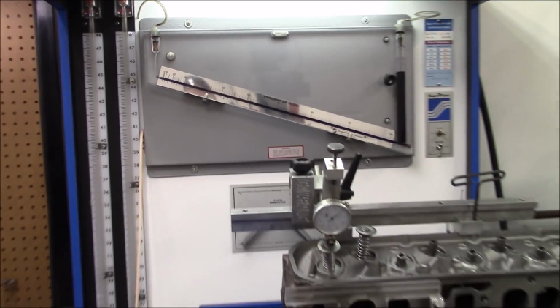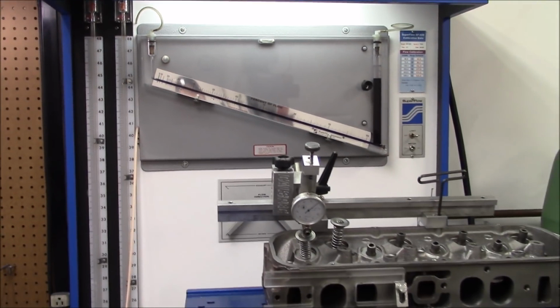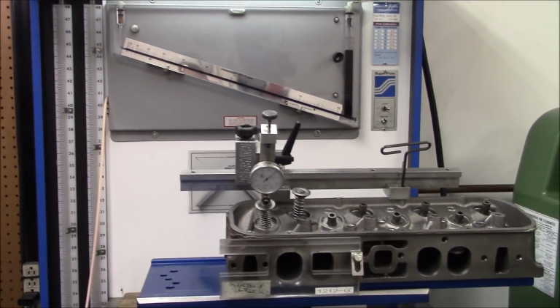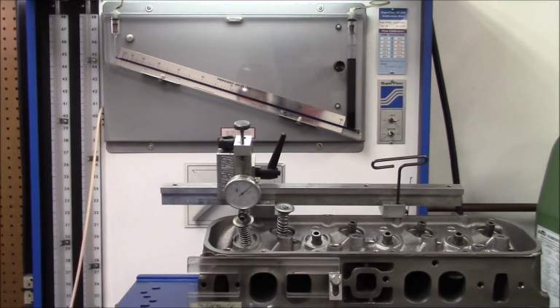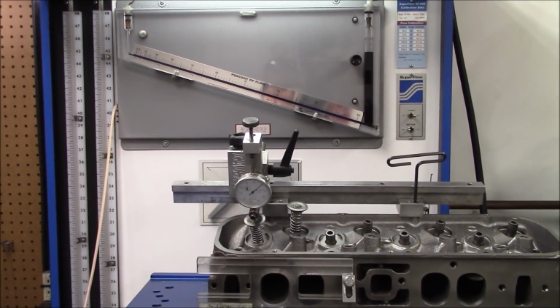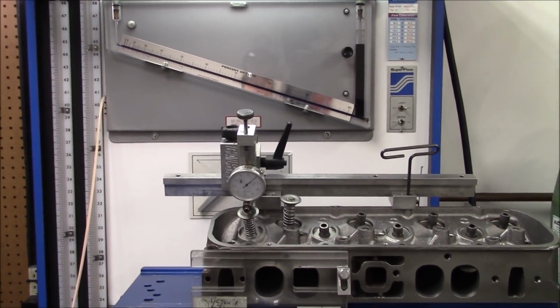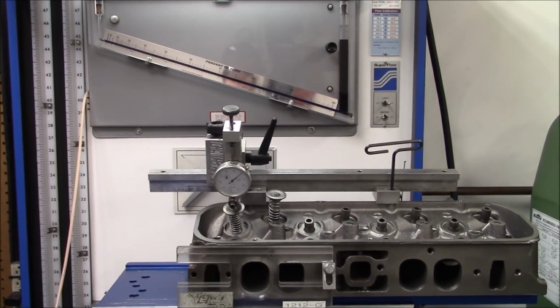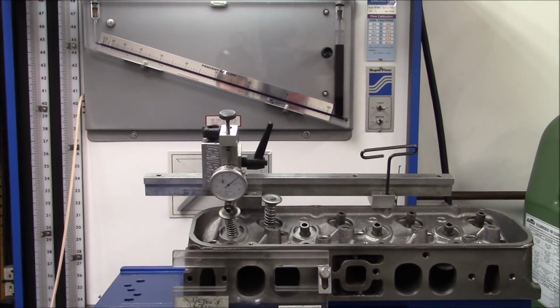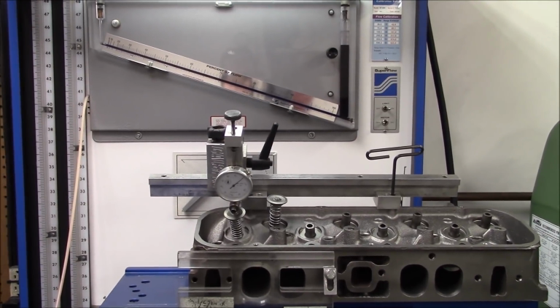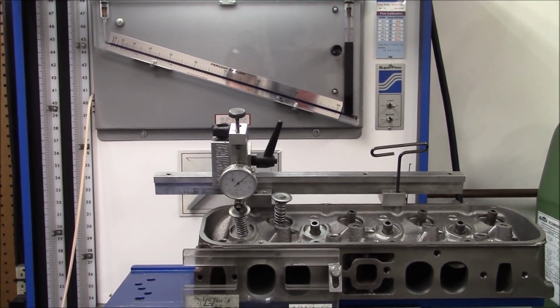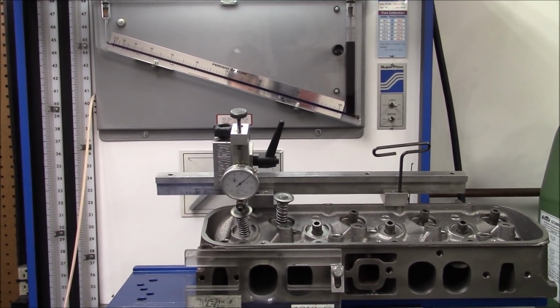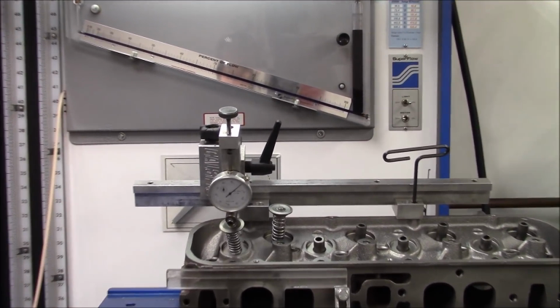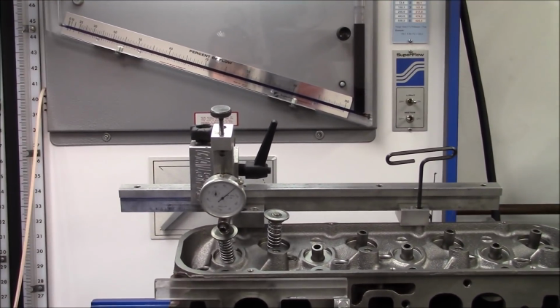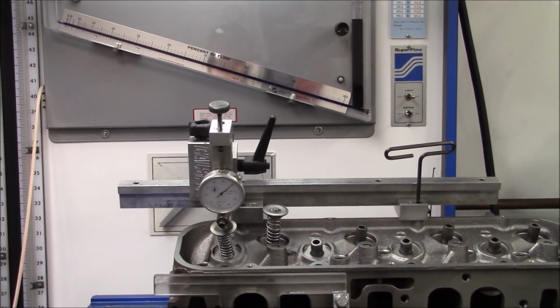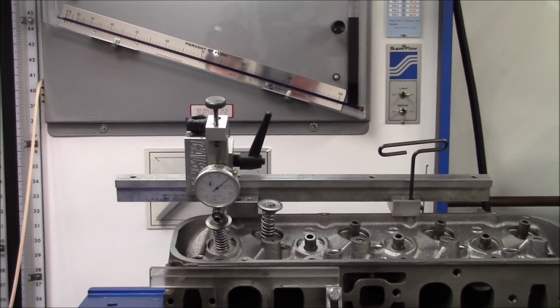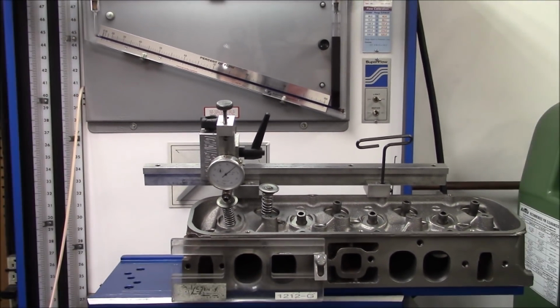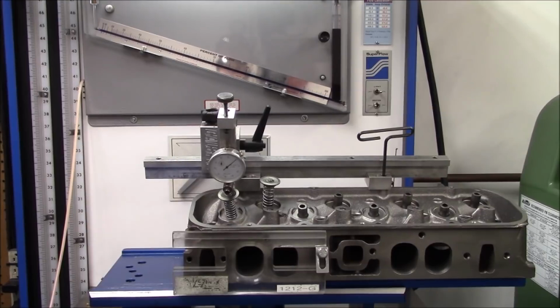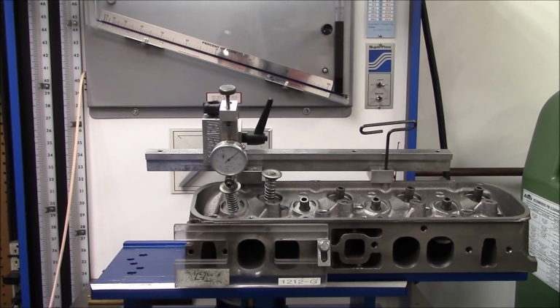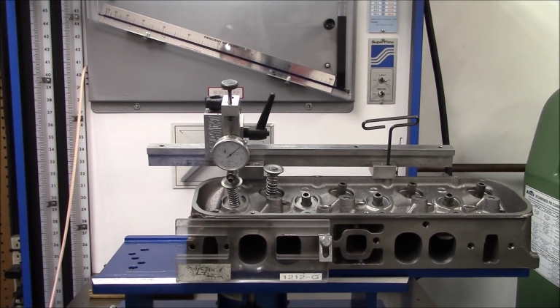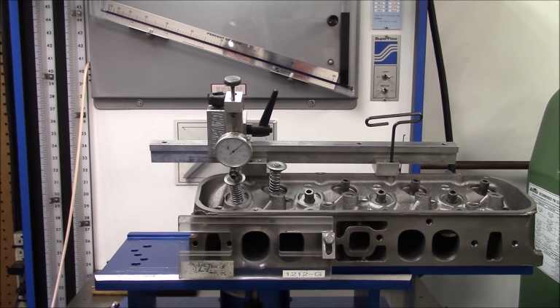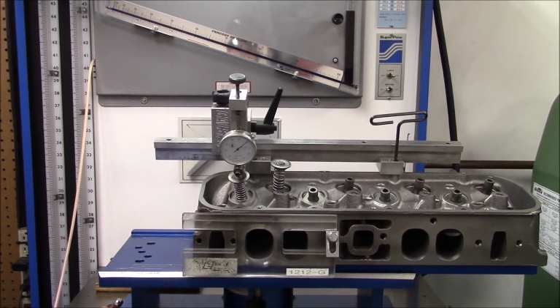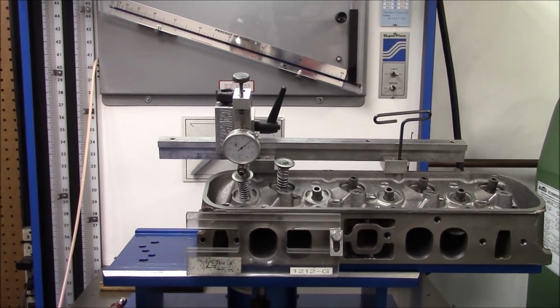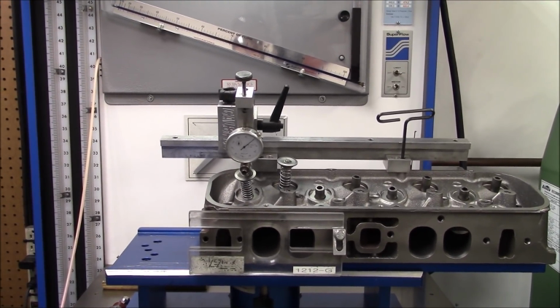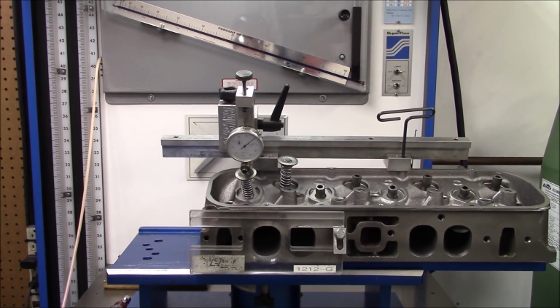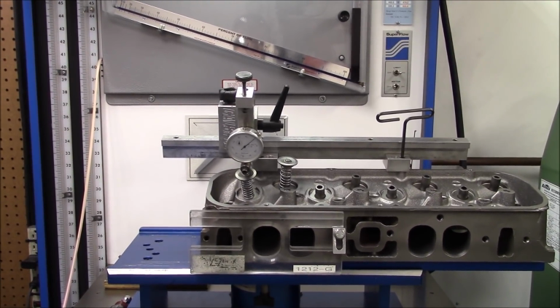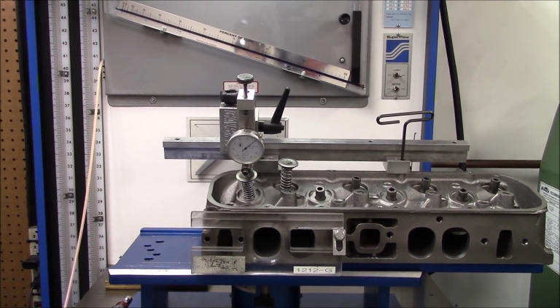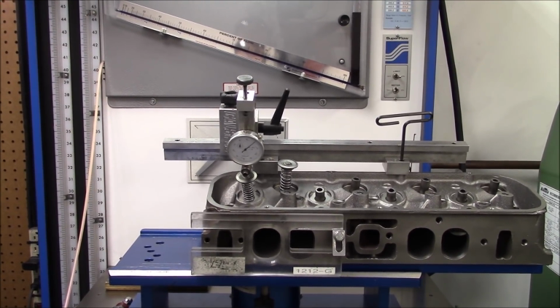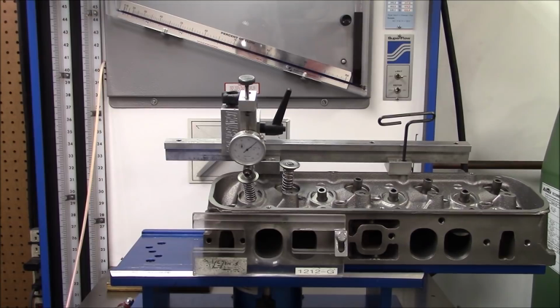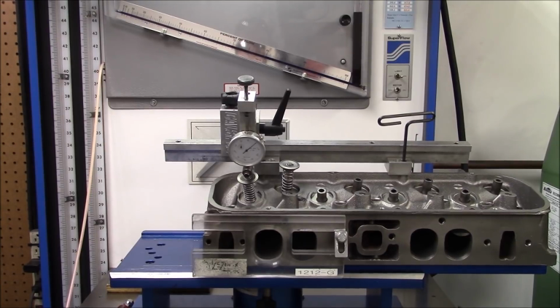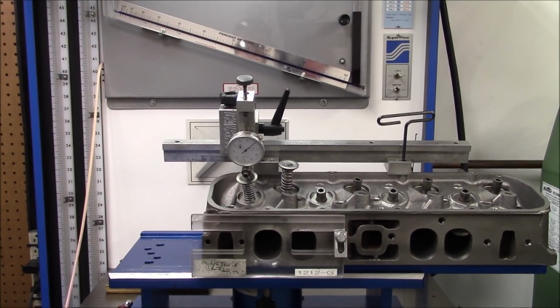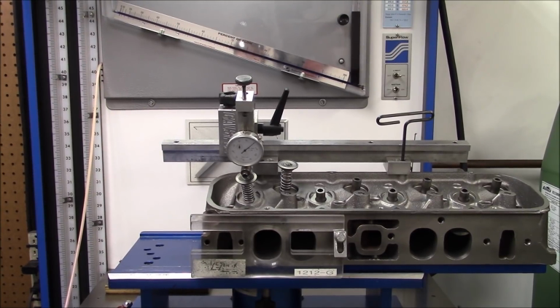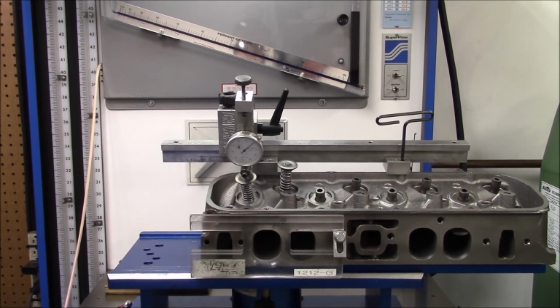You want repeatability here — you don't want different numbers every time. You can actually flow at higher inches of water, which makes it easier to tell minute changes. But for what we're doing here, we're going to flow at 28 inches.